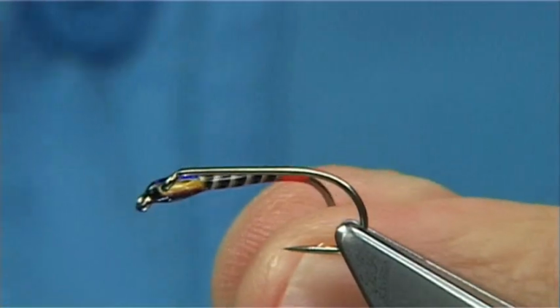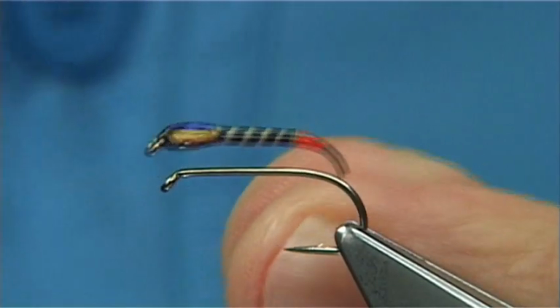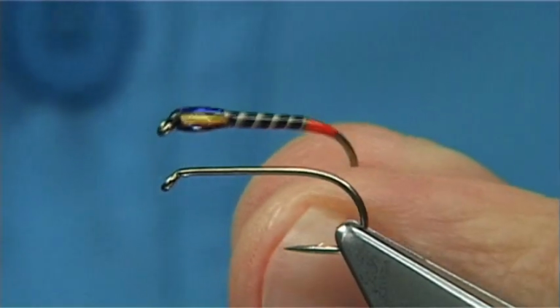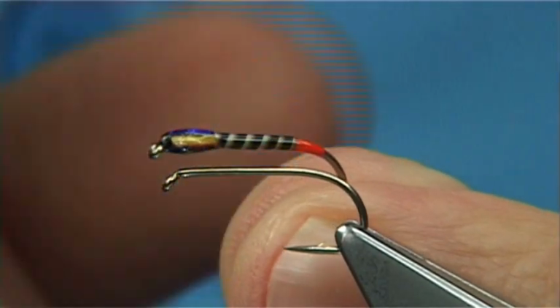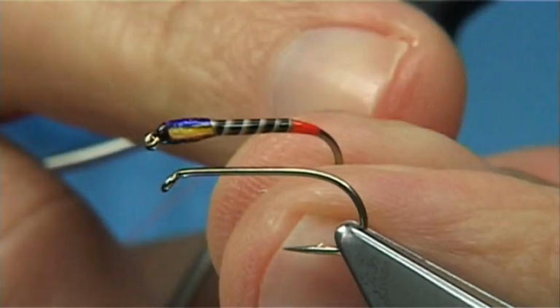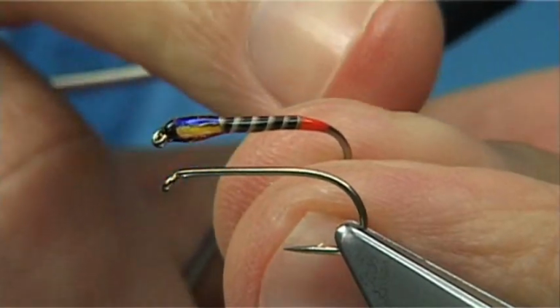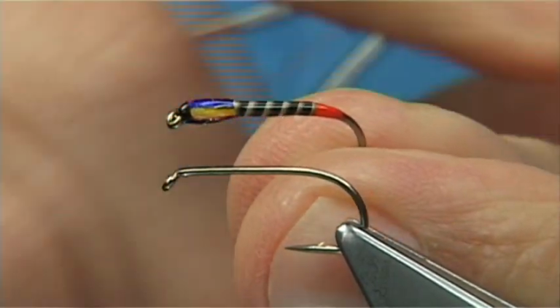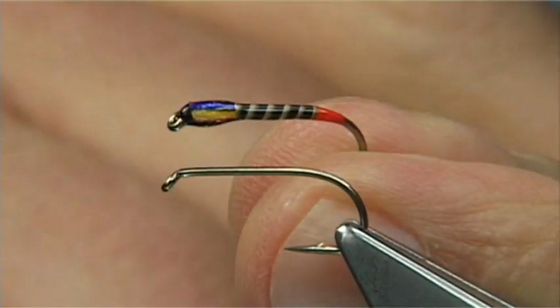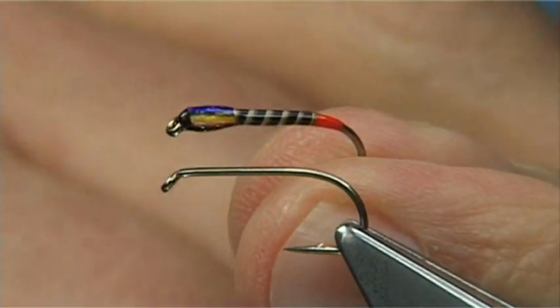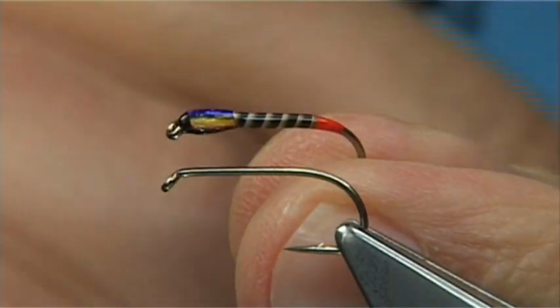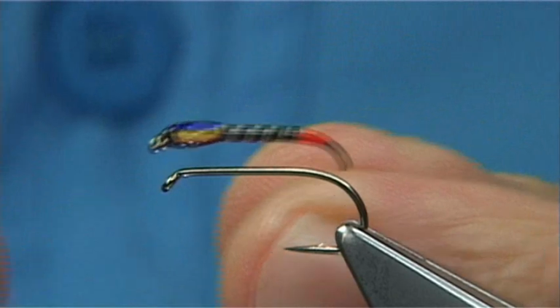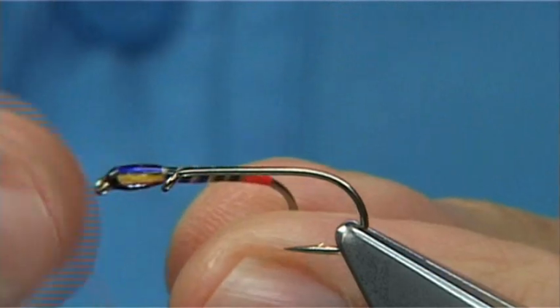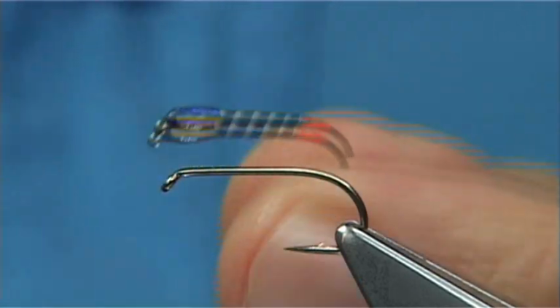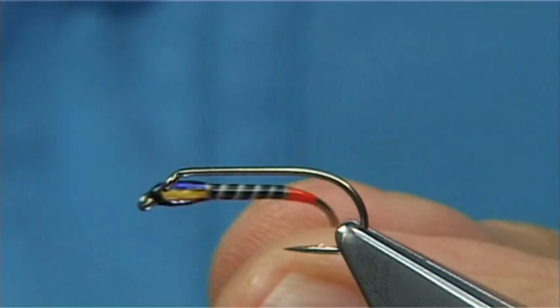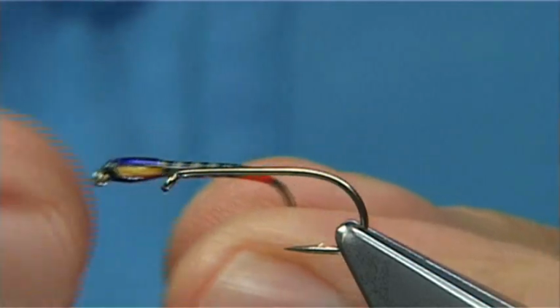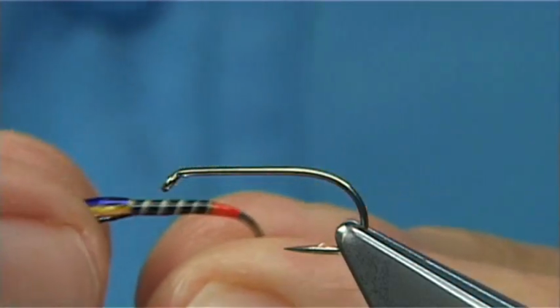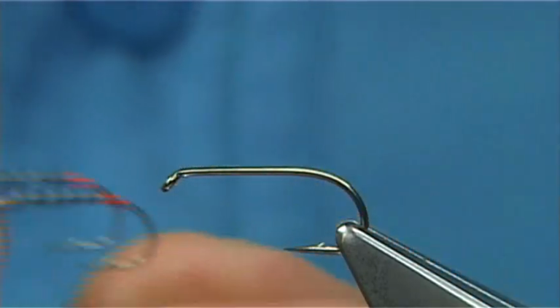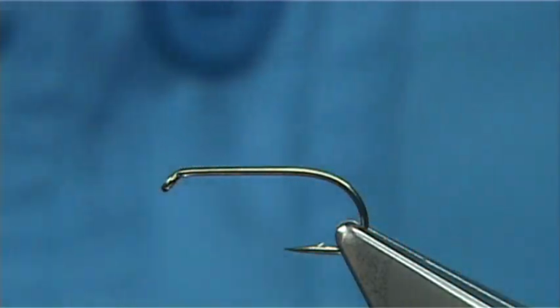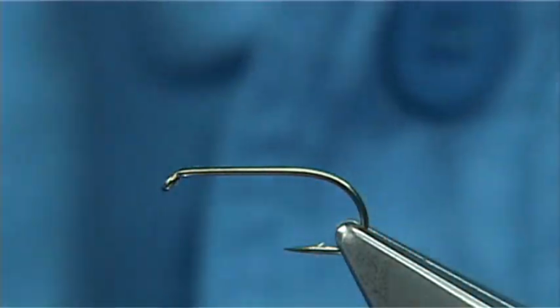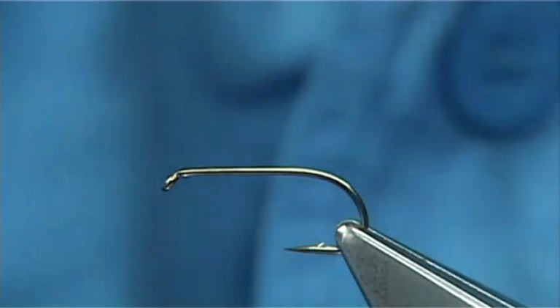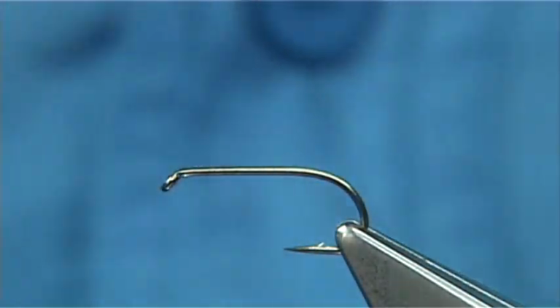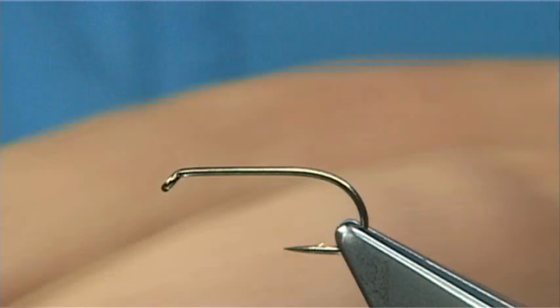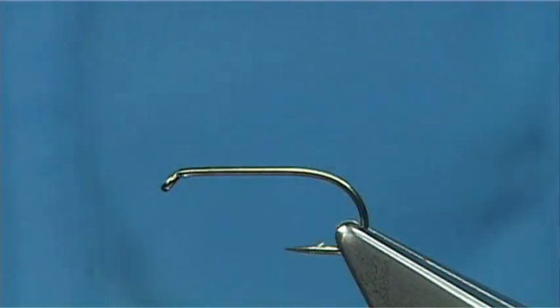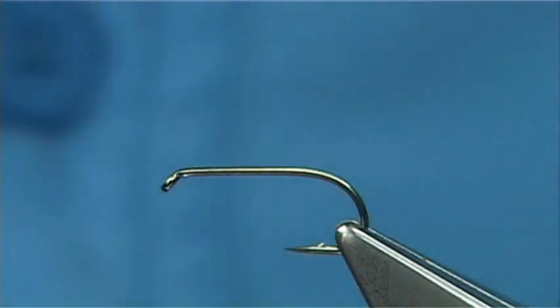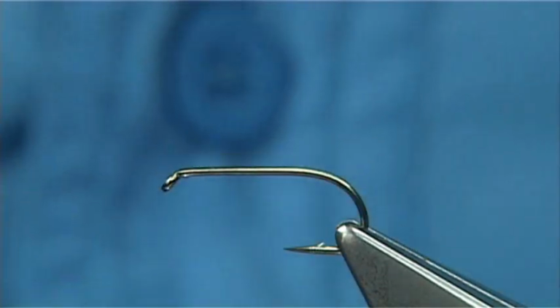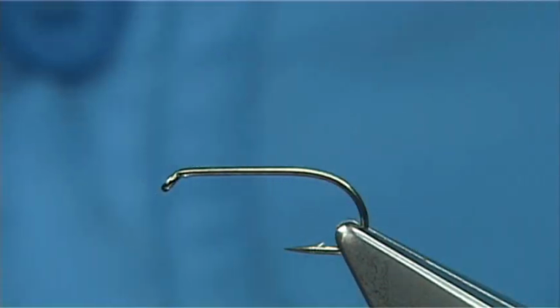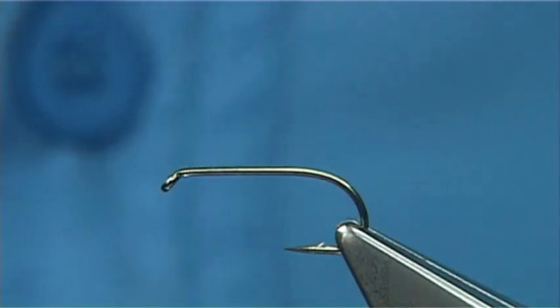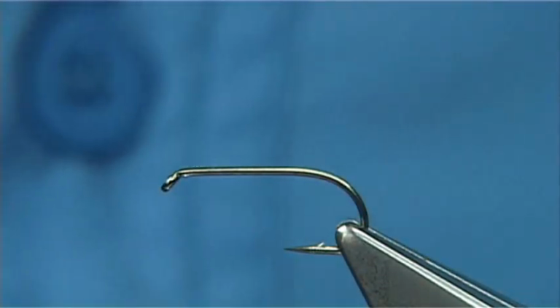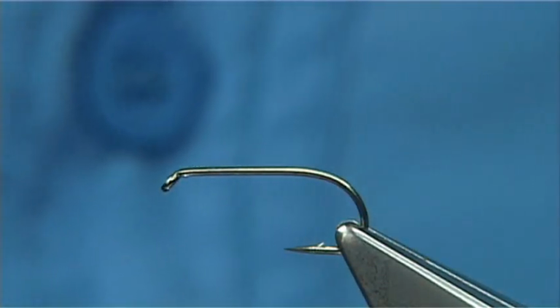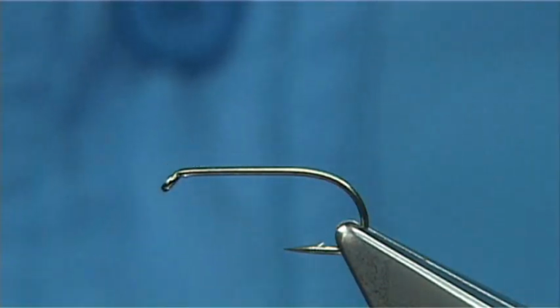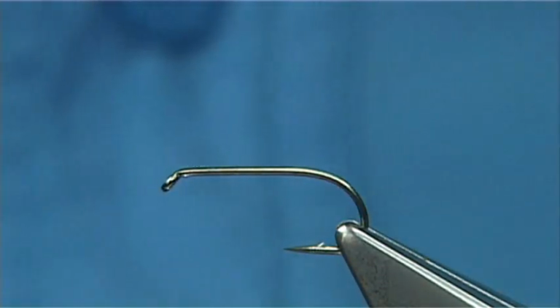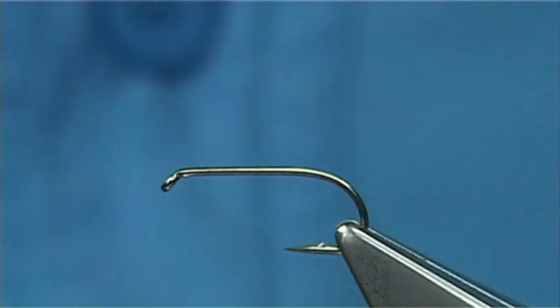You can basically change the colour of the butt at the back and keep the body the same if you want. You can change it to chartreuse, flying green, blue even, whatever colour you have, it will still keep going.